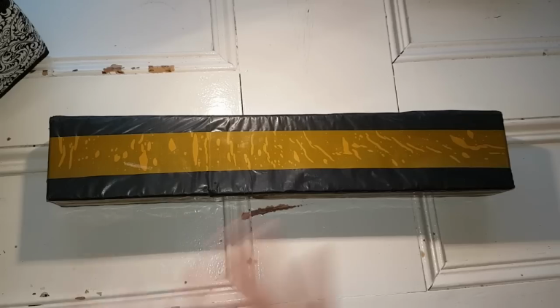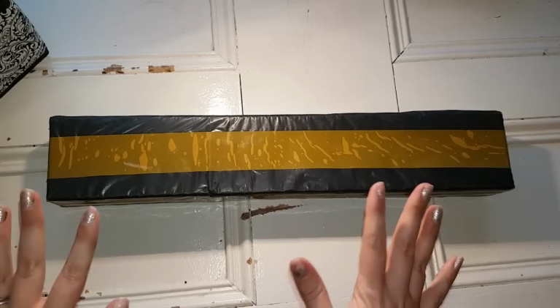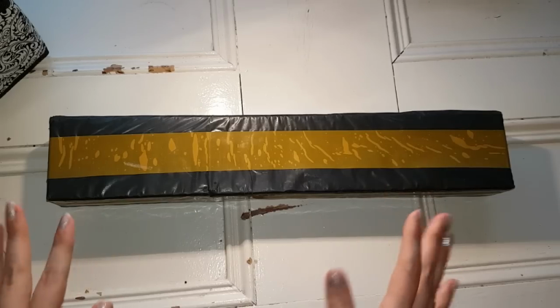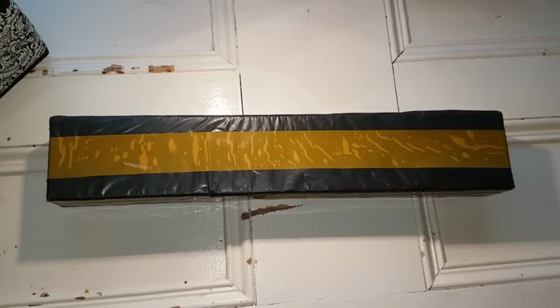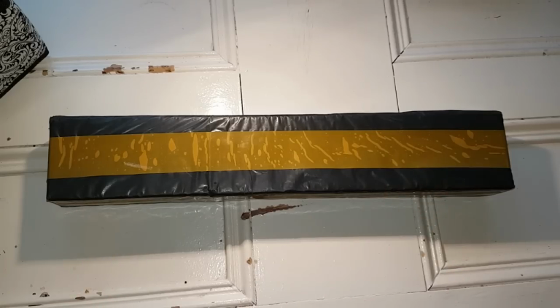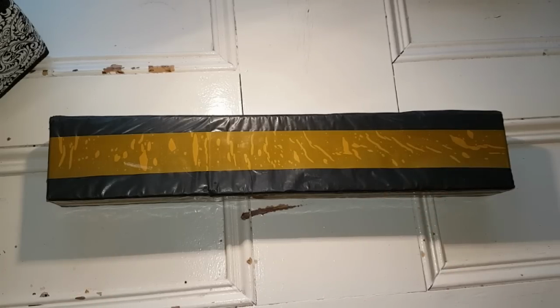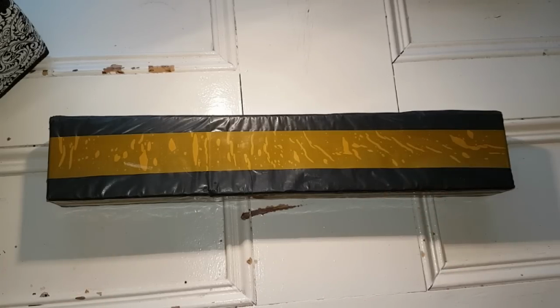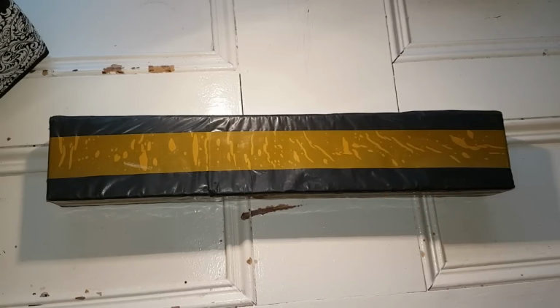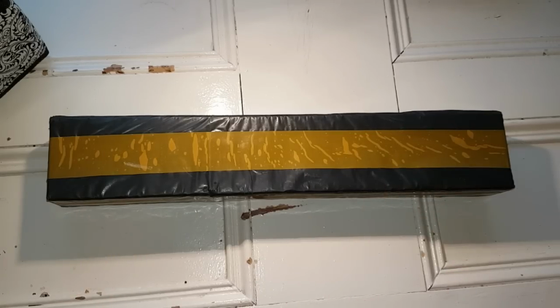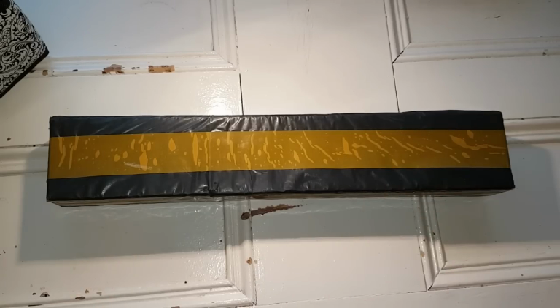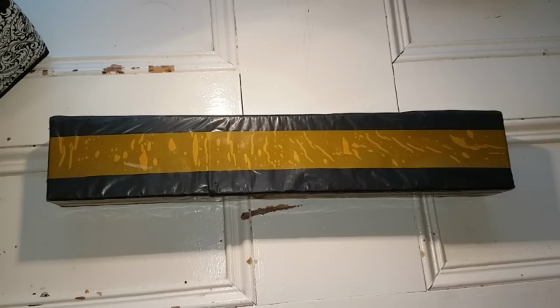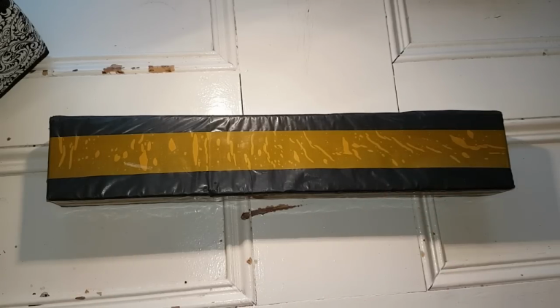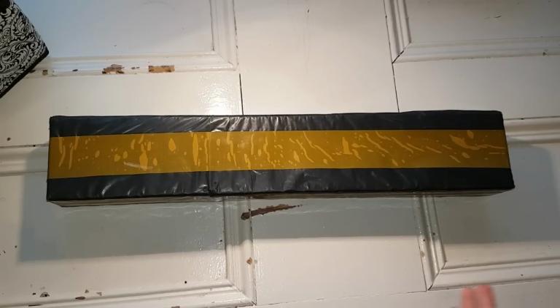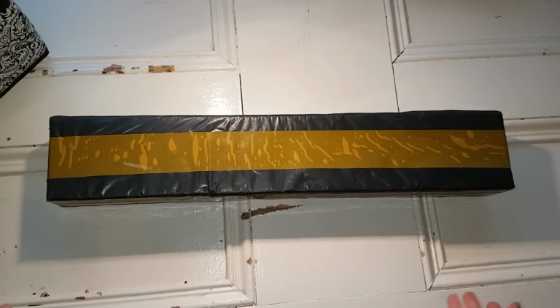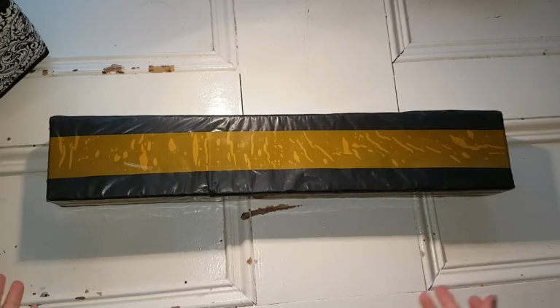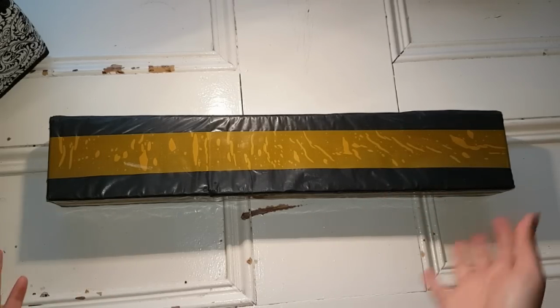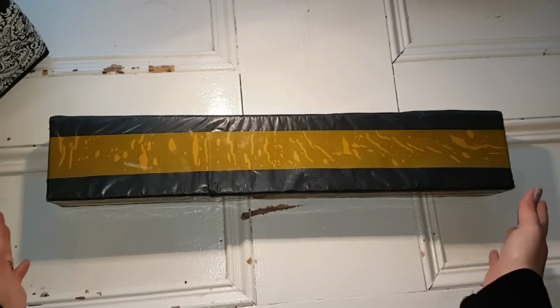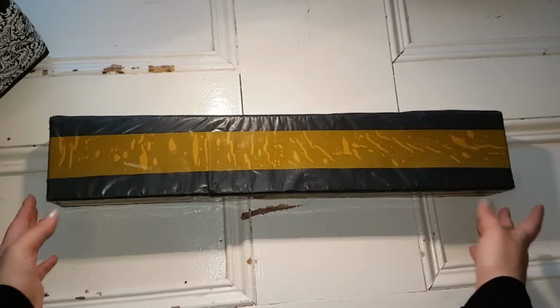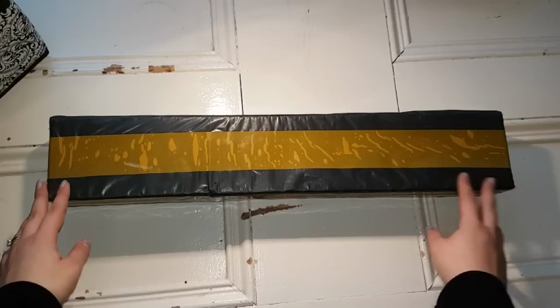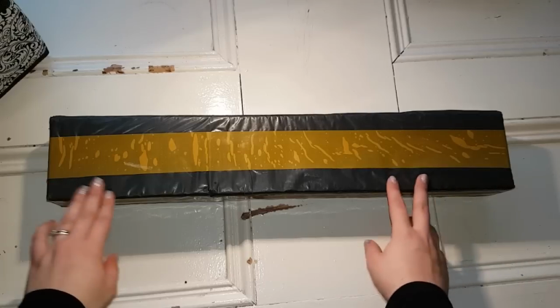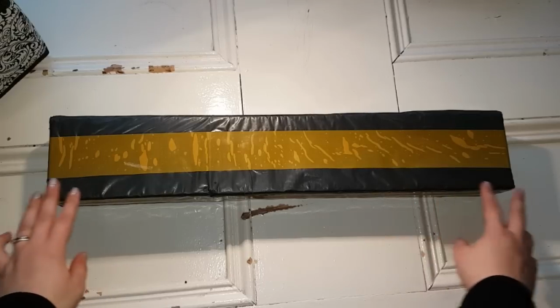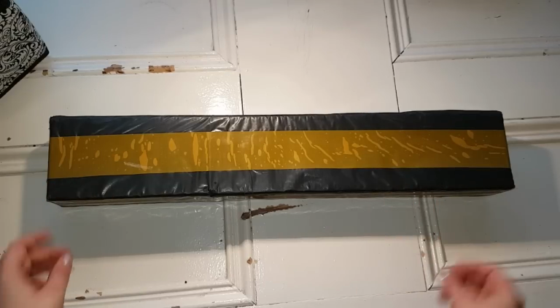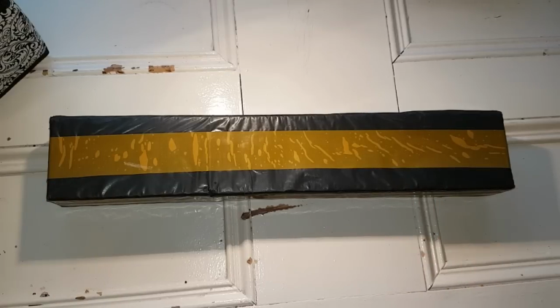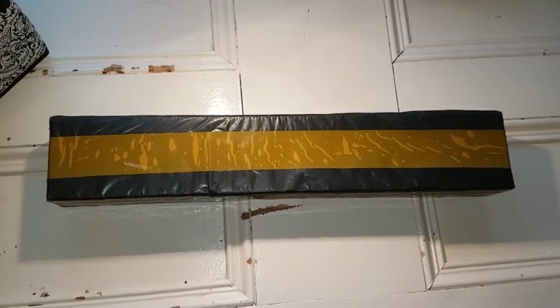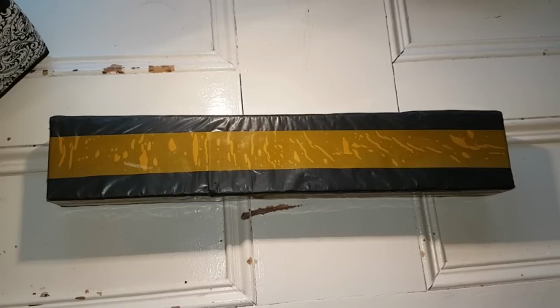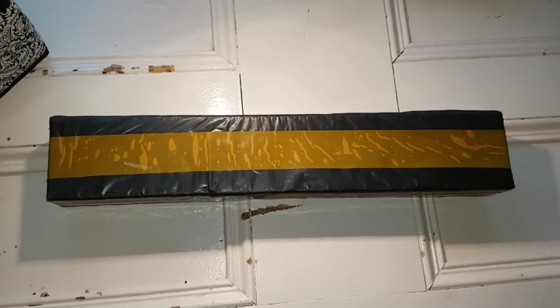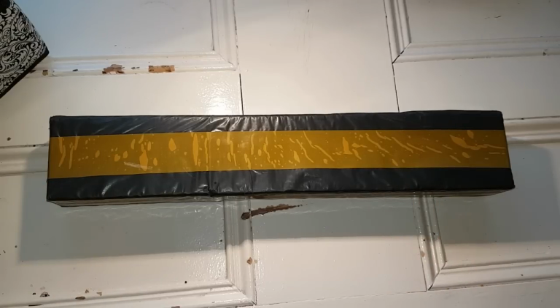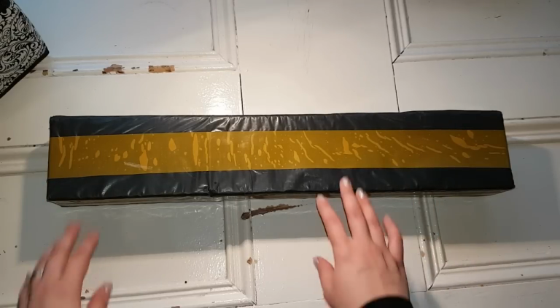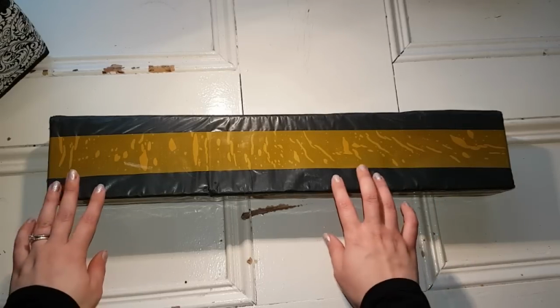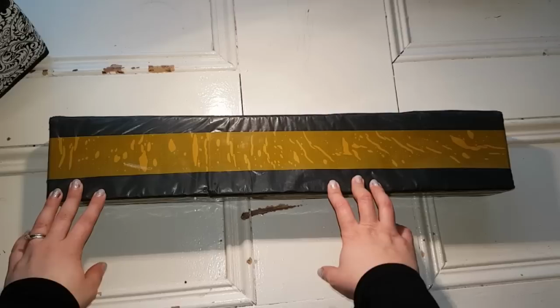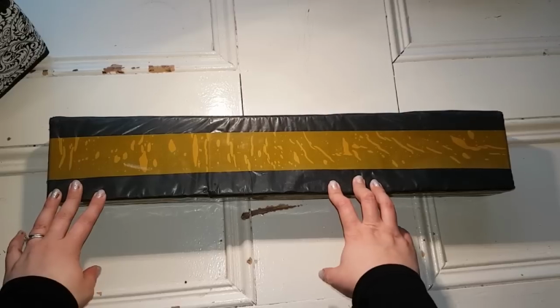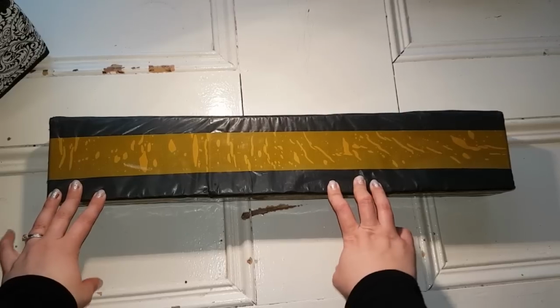Hello everyone! Welcome back to the channel. Today I have an unboxing for you — an actual box unboxing, and this one came in today.